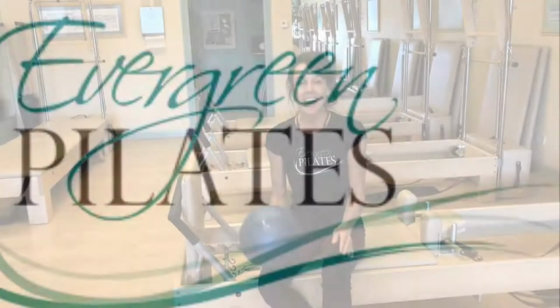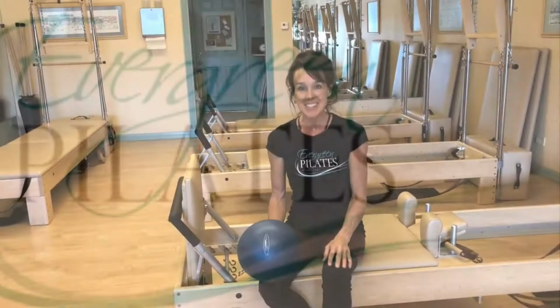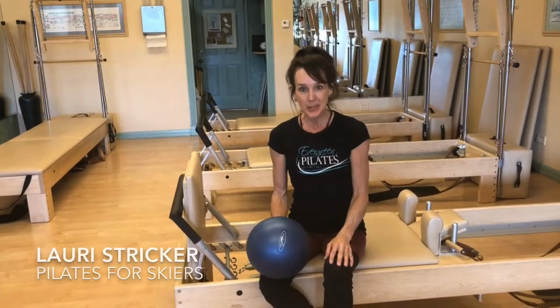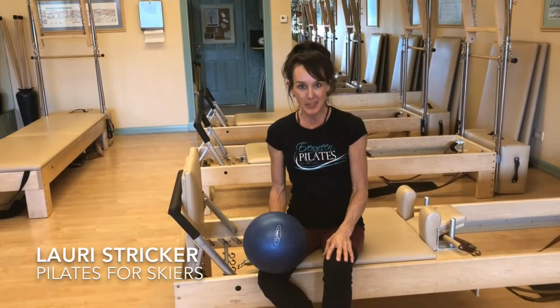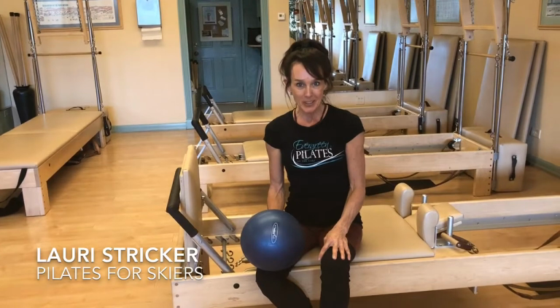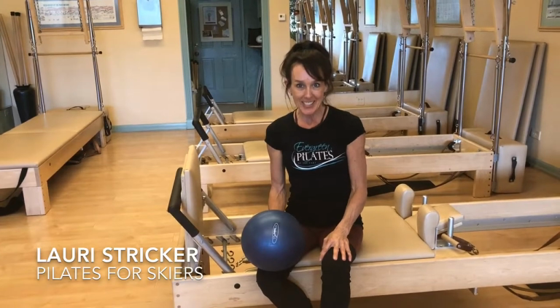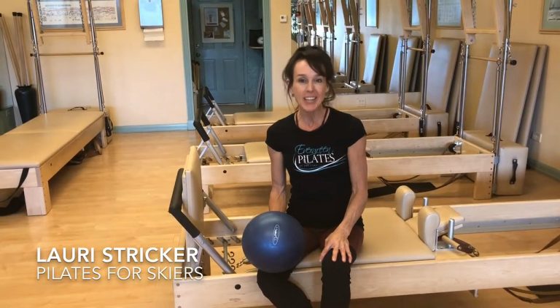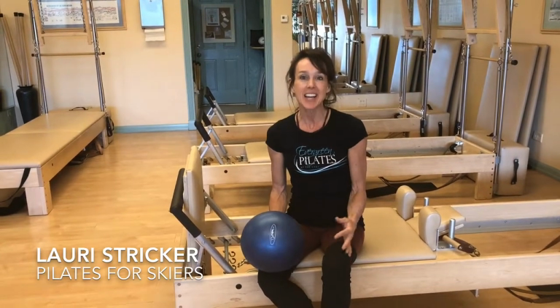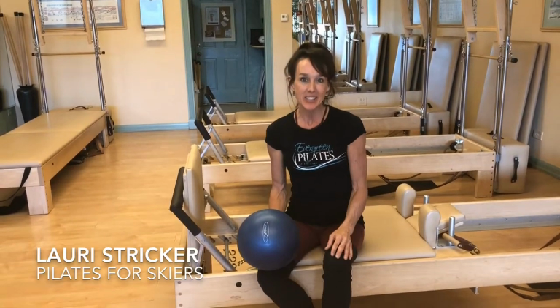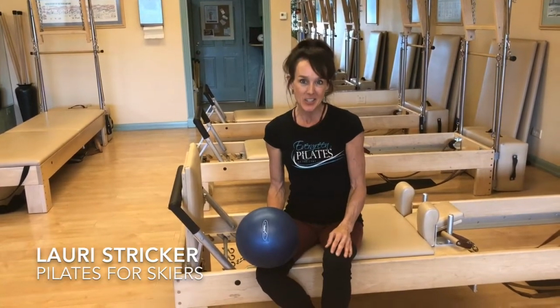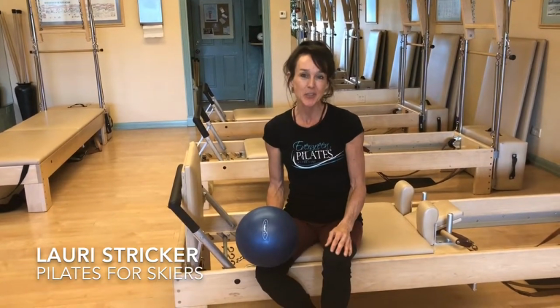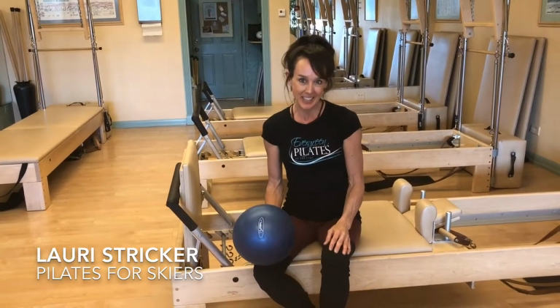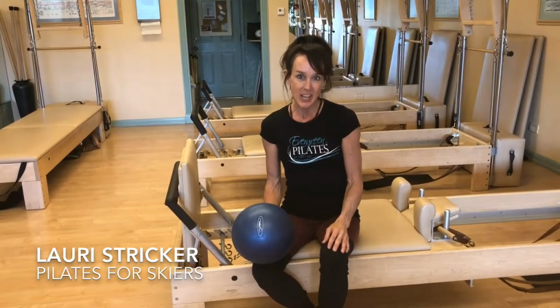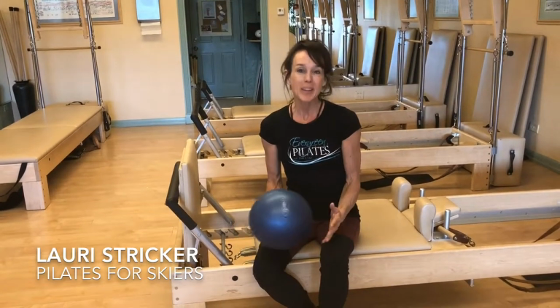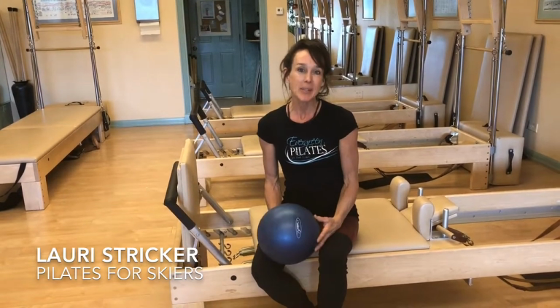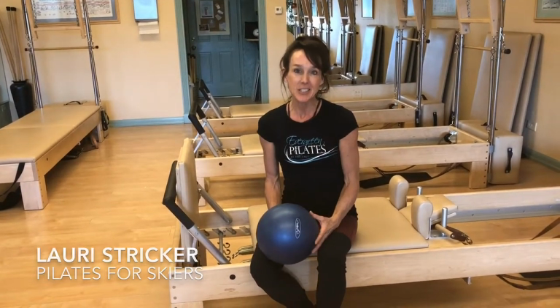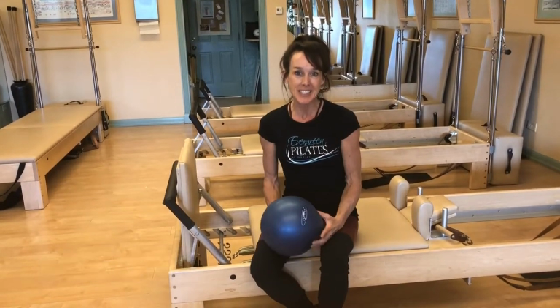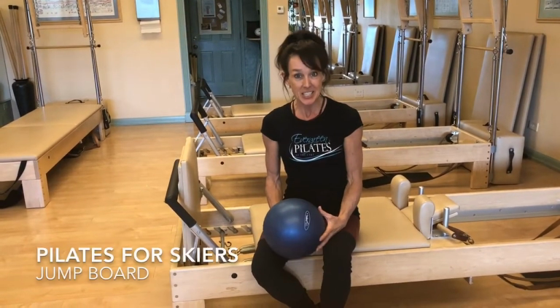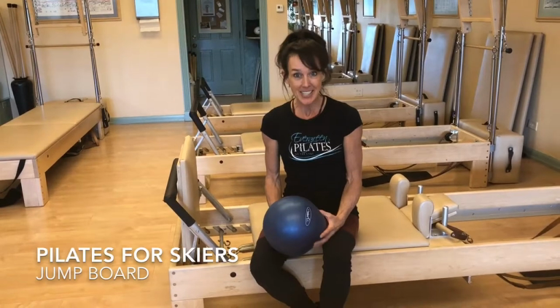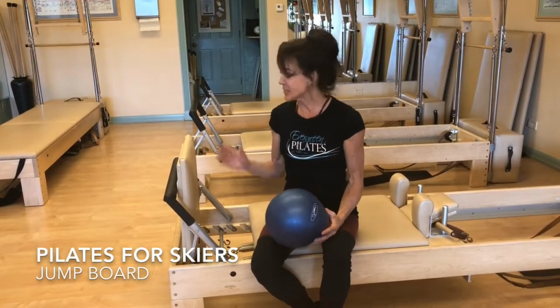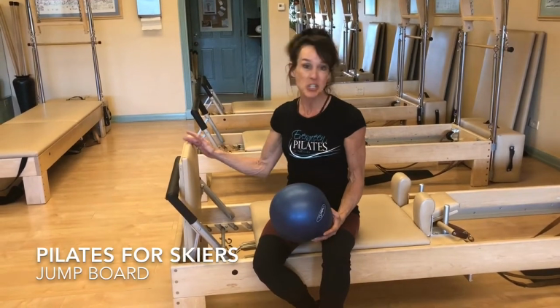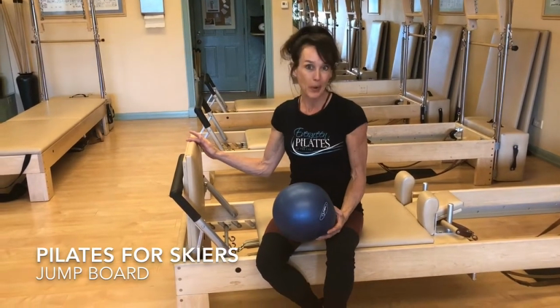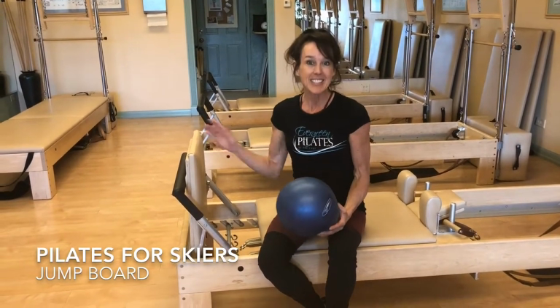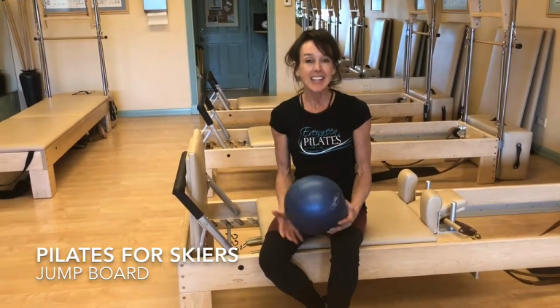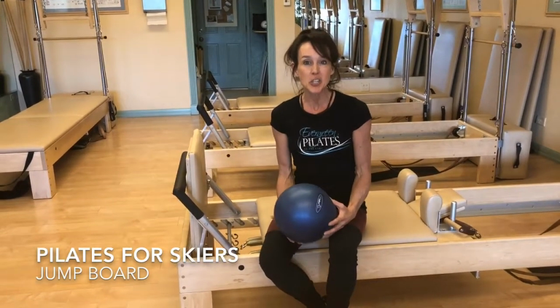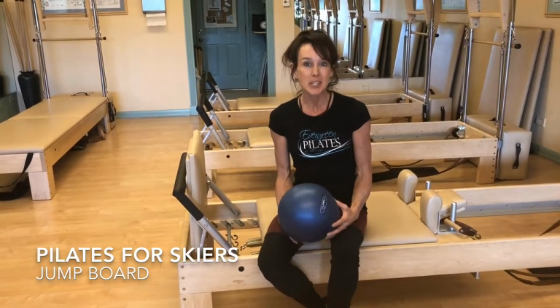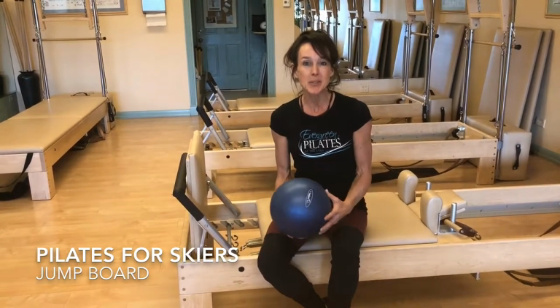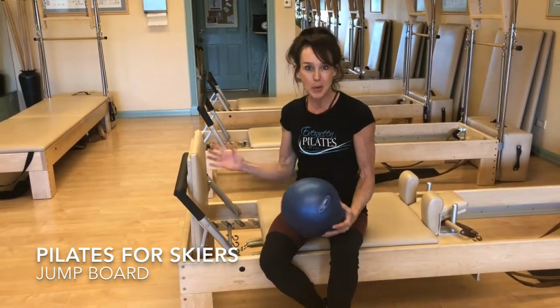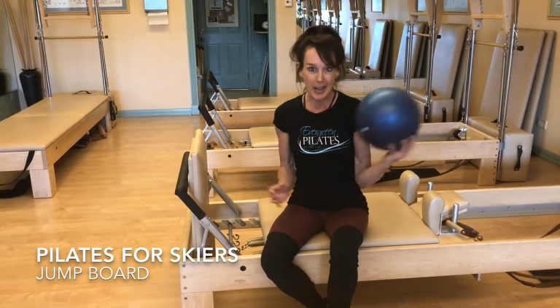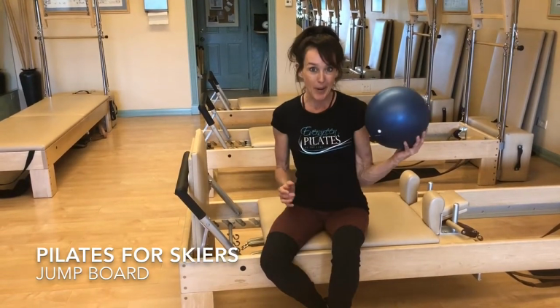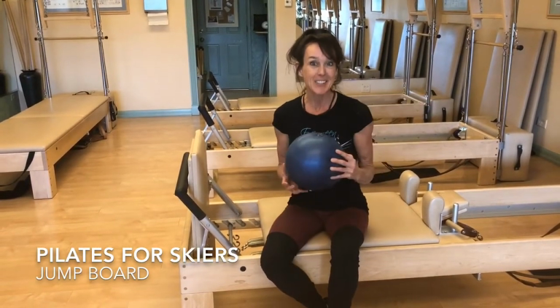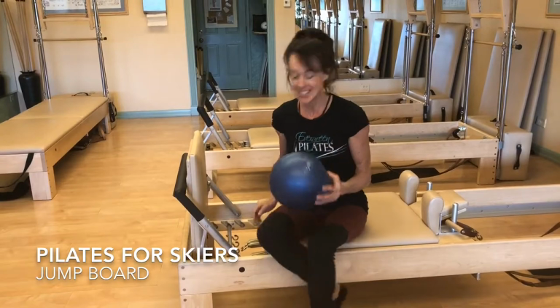Hi, this is Lori from Evergreen Pilates. Pilates is excellent cross training for skiers. One of the things we like to do in our ski conditioning classes is use the jump board. Today I'd like to show you a sequence using the jump board and a ball.